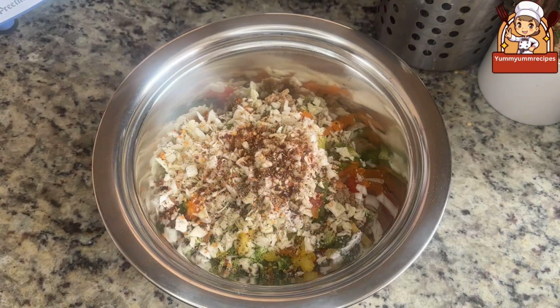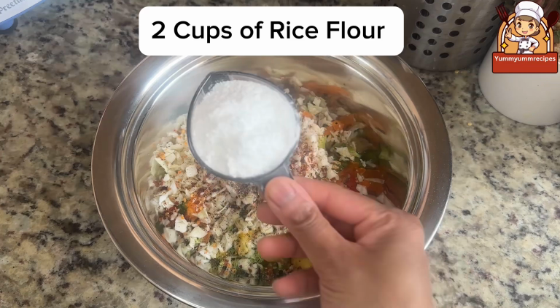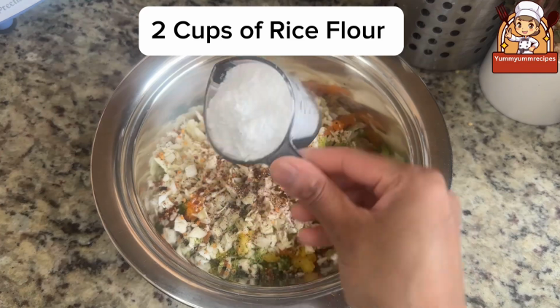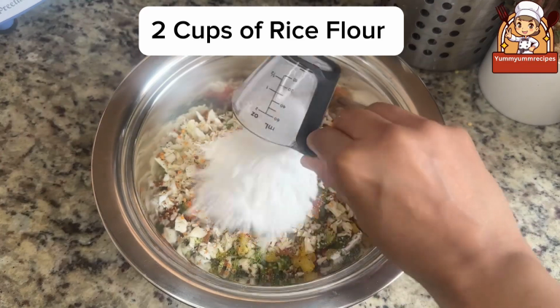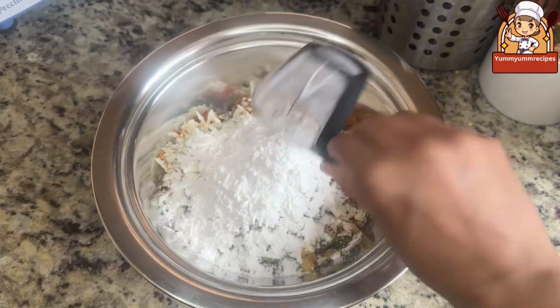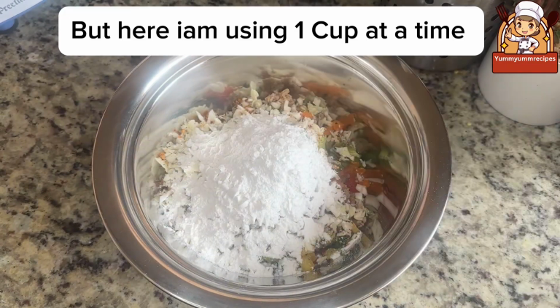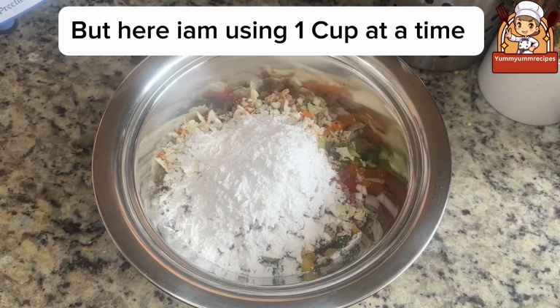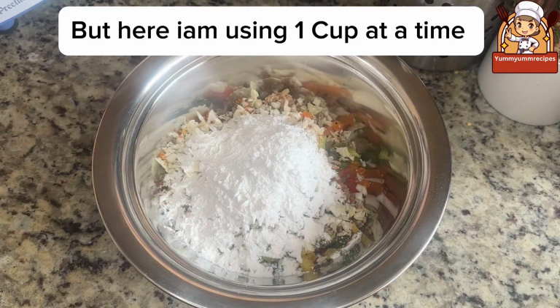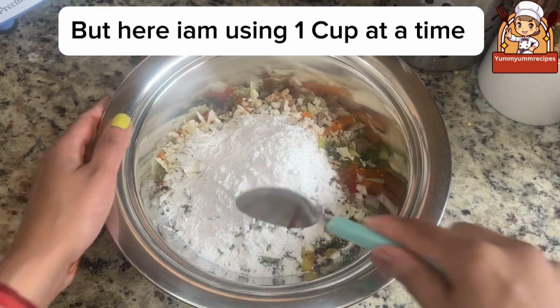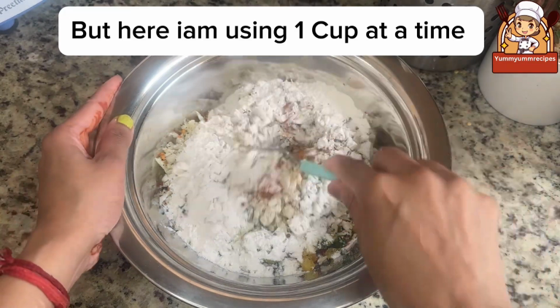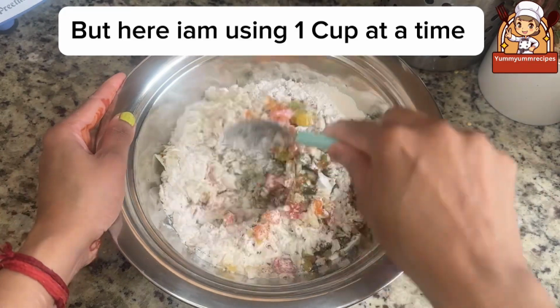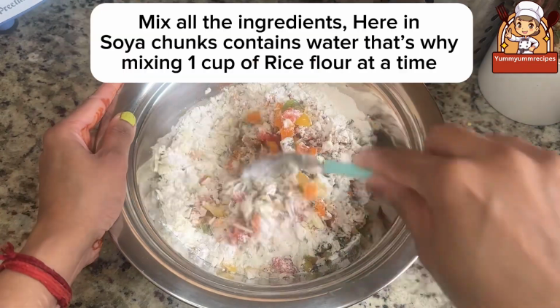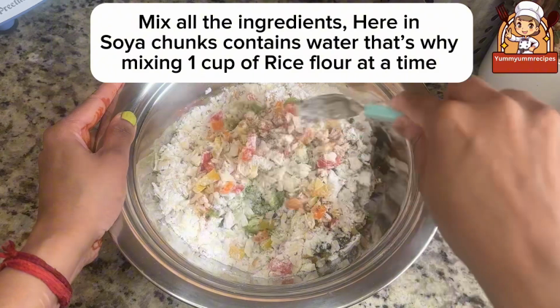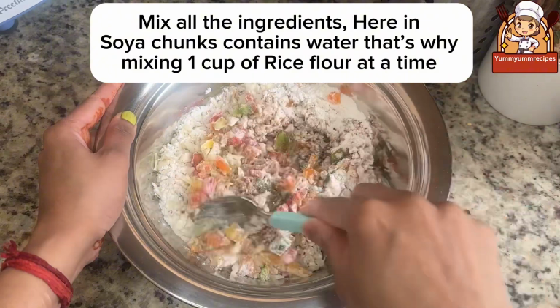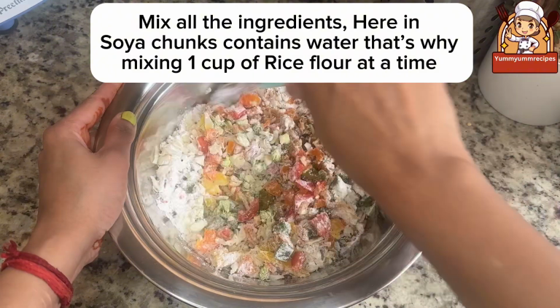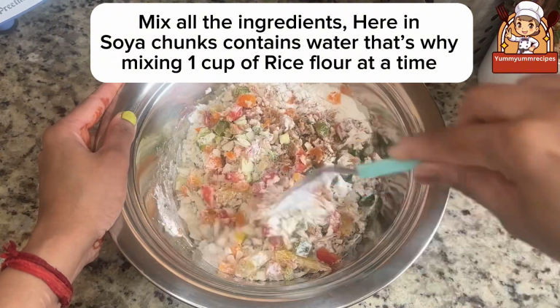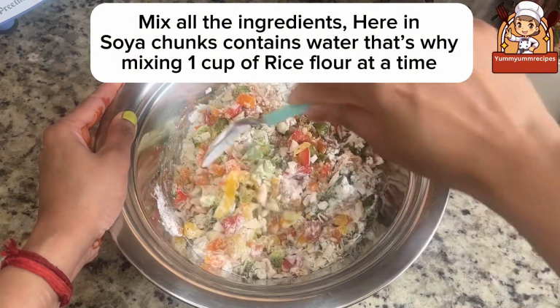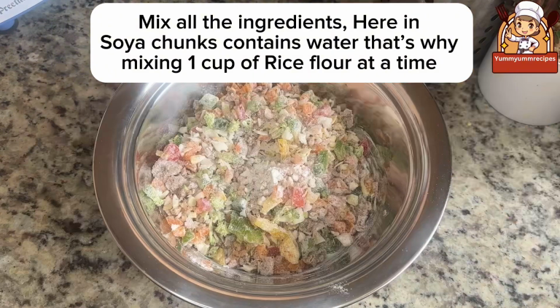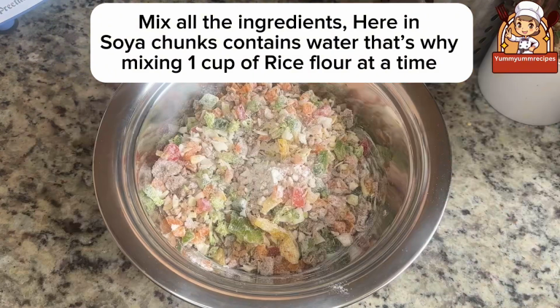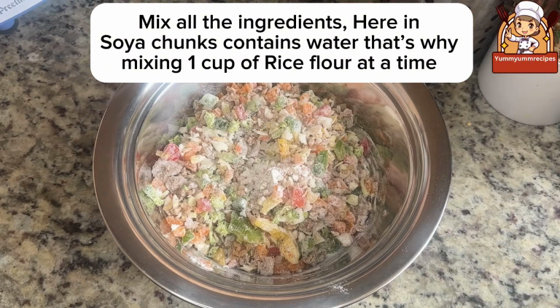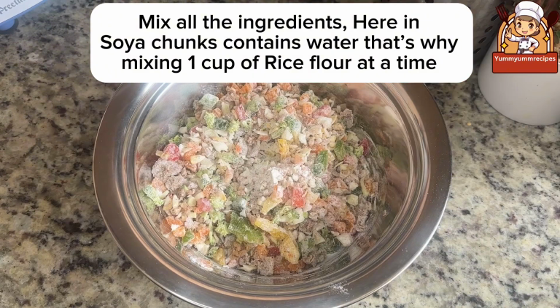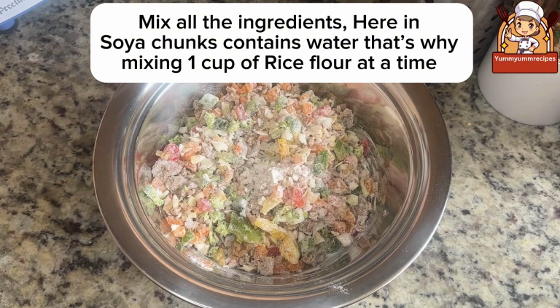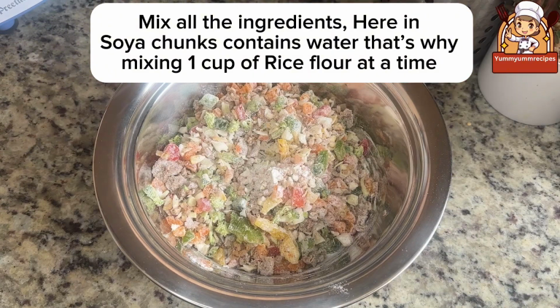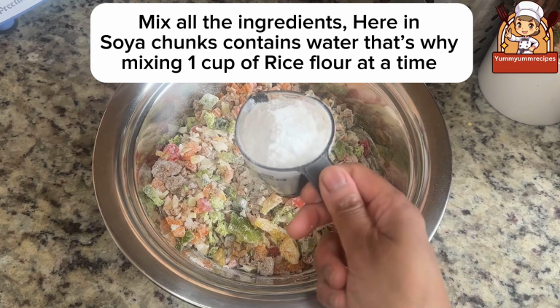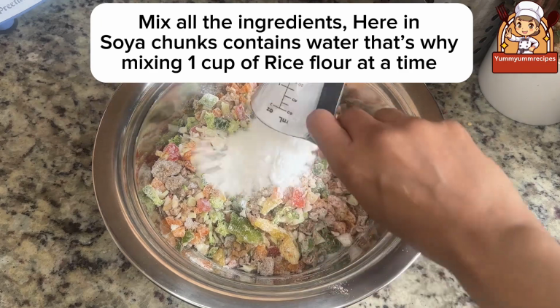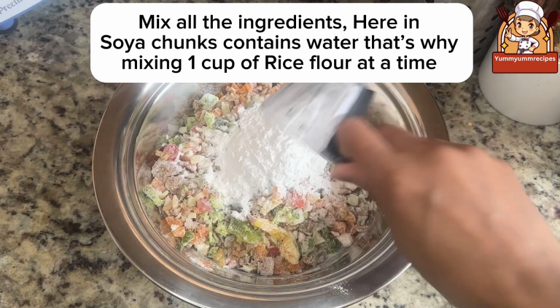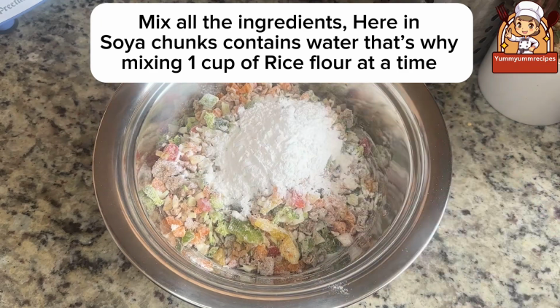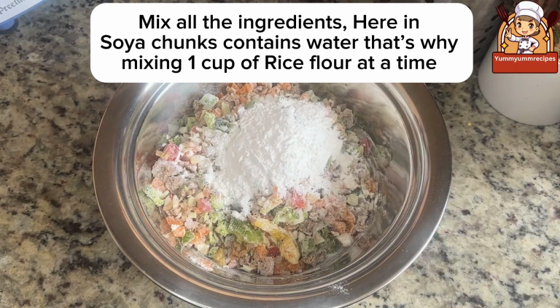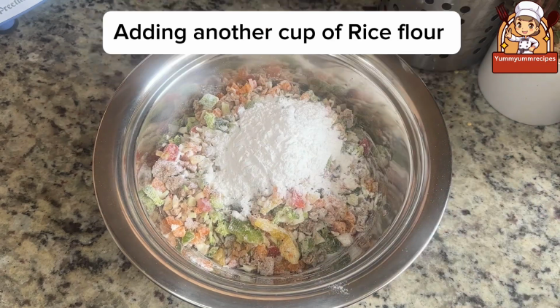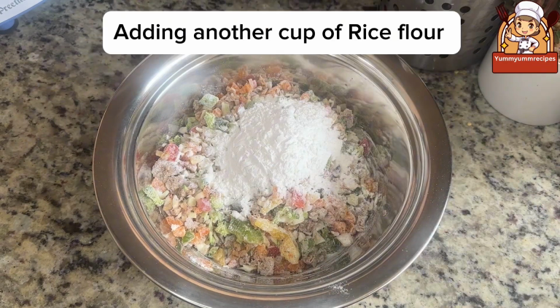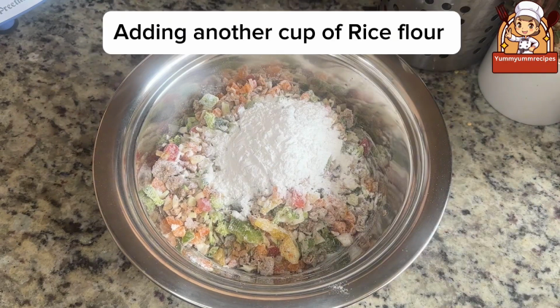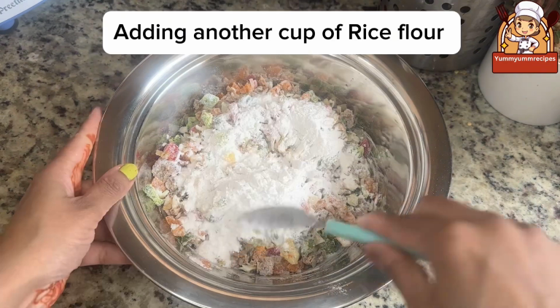Add two cups of rice flour, but add one cup at a time. Mix all the ingredients. The soya chunks contain water, that's why we're mixing one cup of rice flour at a time. Then add another cup of rice flour and mix well.